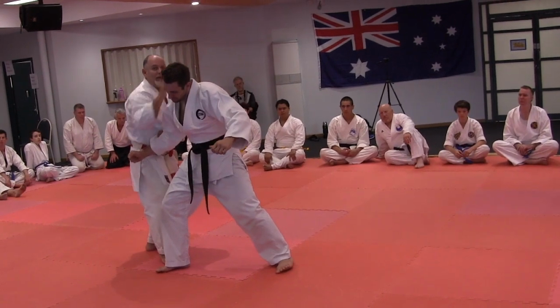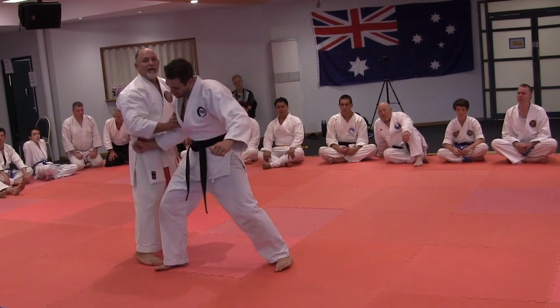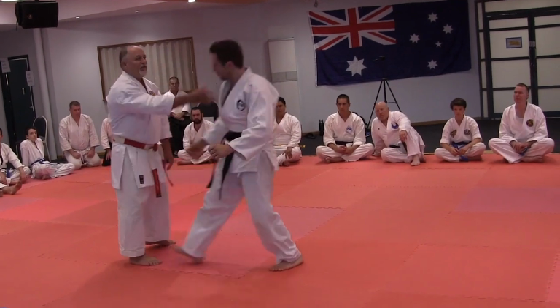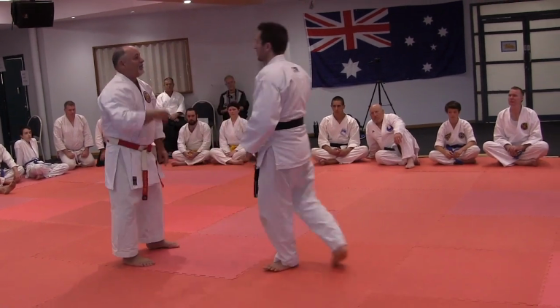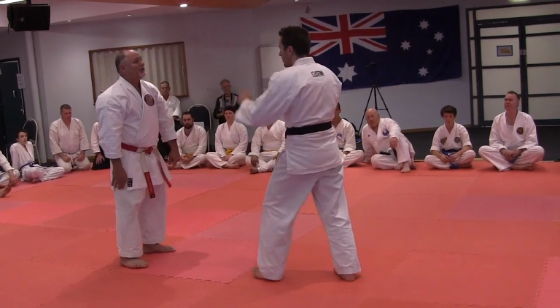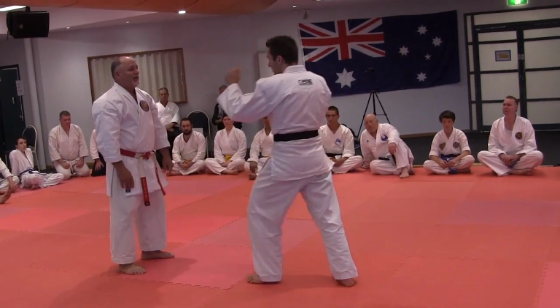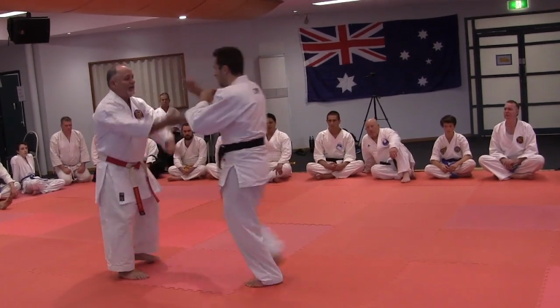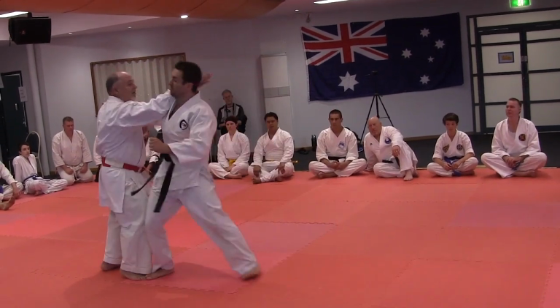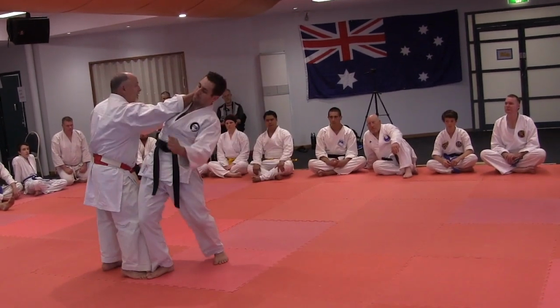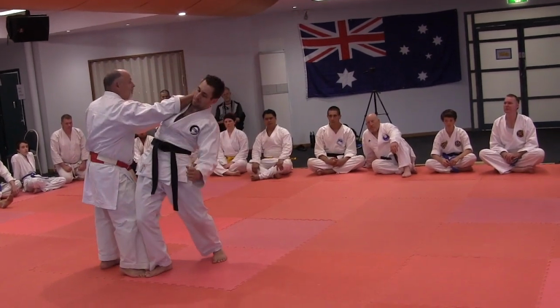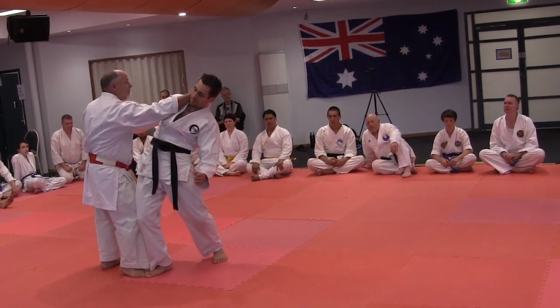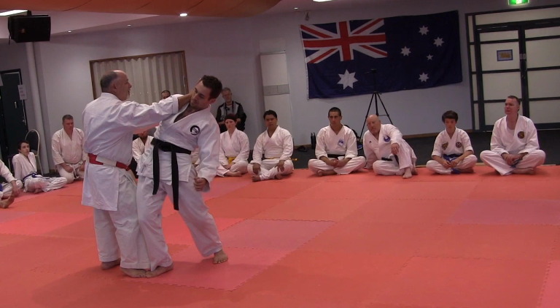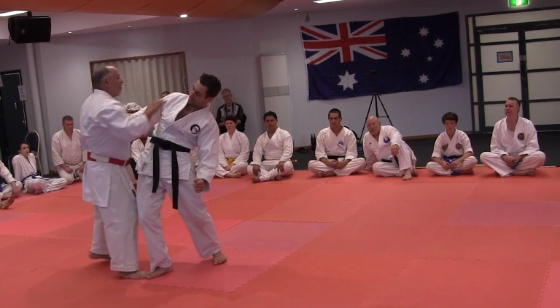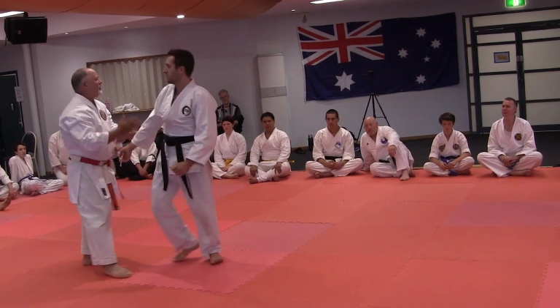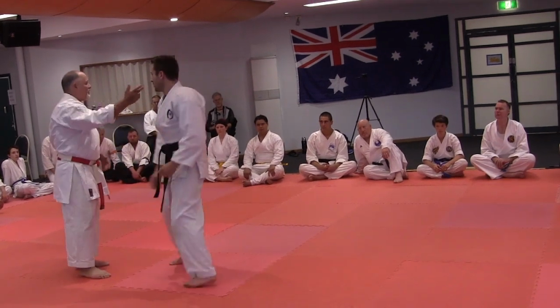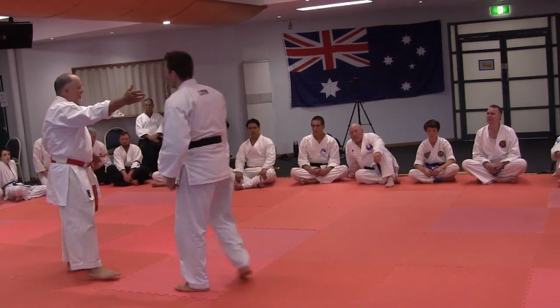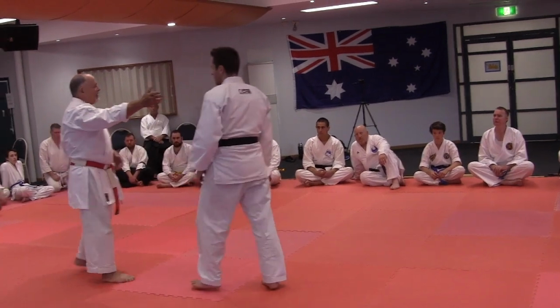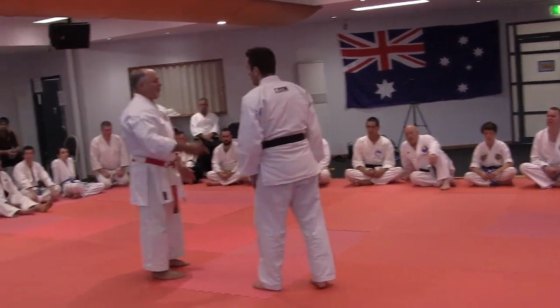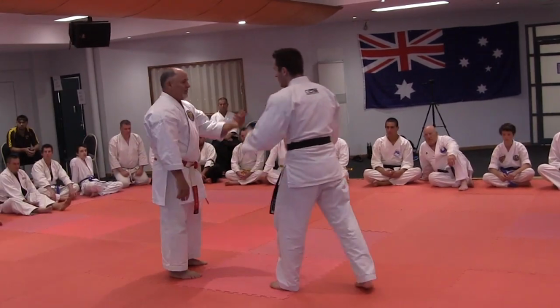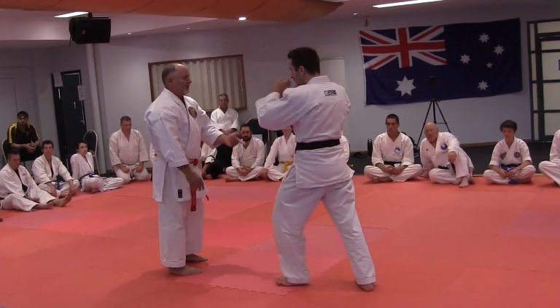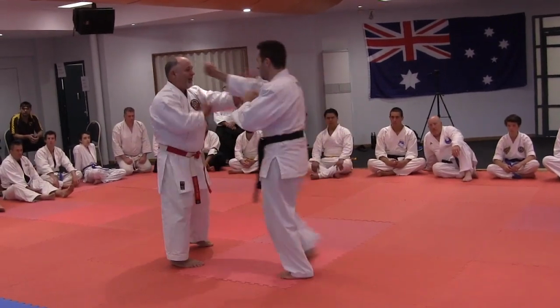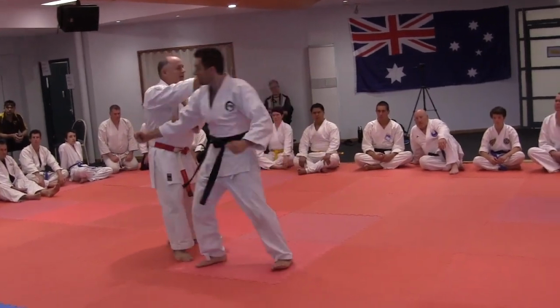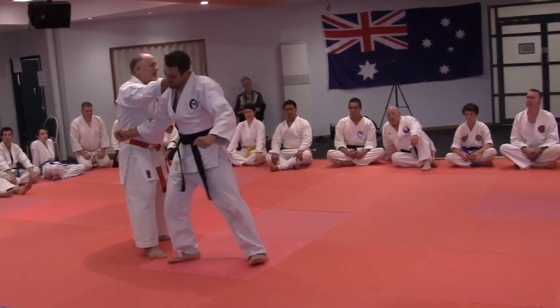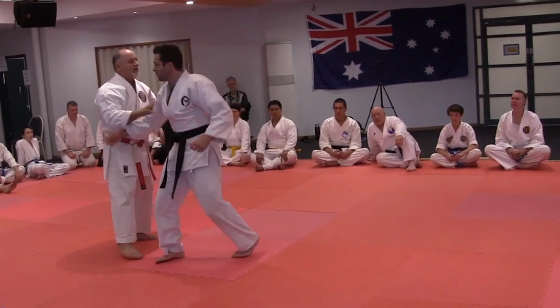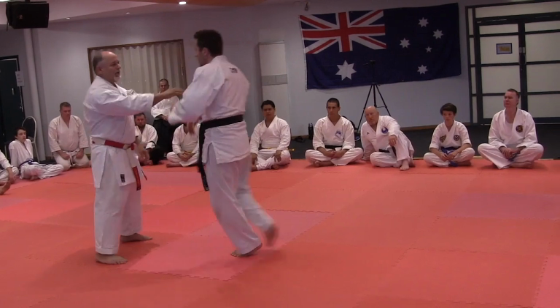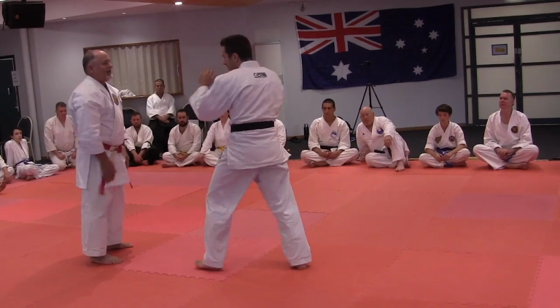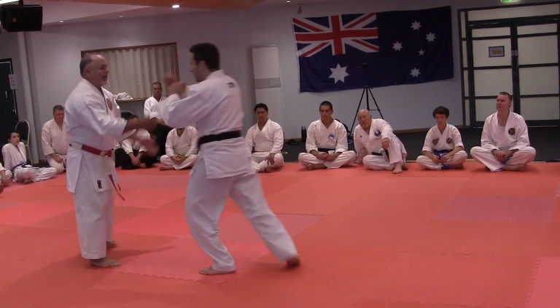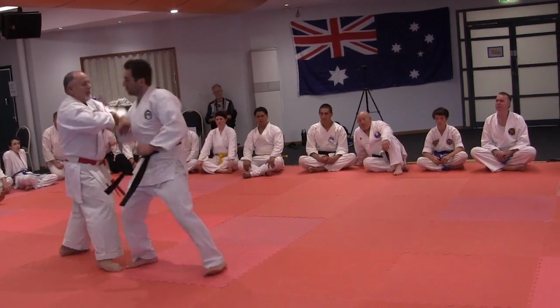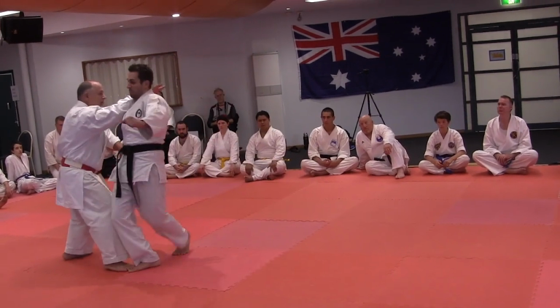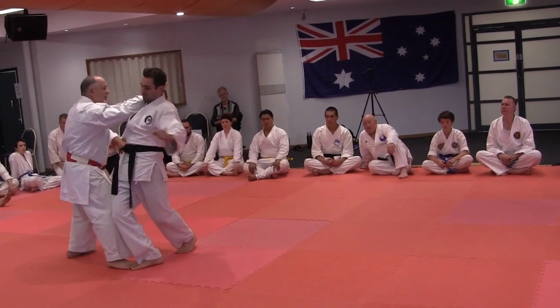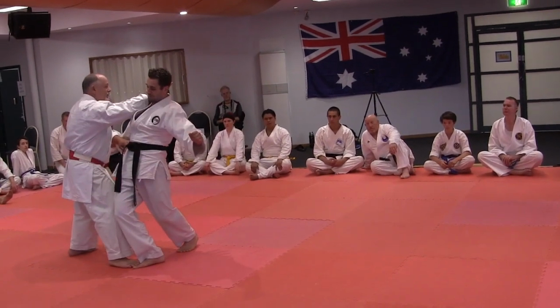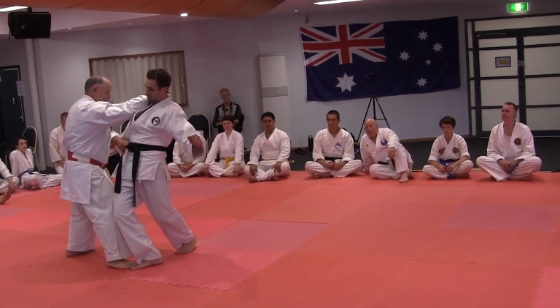If I decide to take the inside, it's the same principle. So whether I defend to his outside or whether I take it on the inside, it's the same principle.